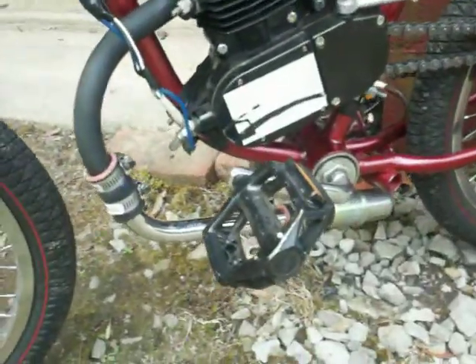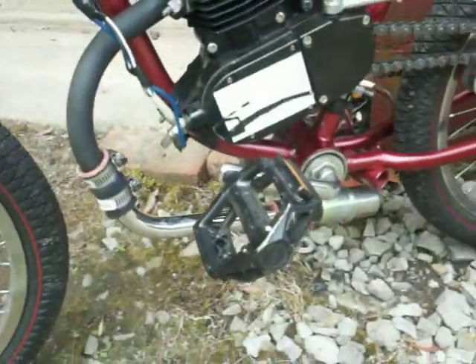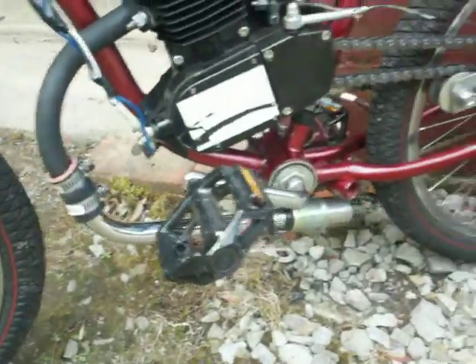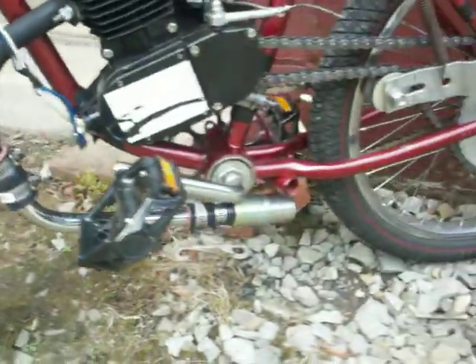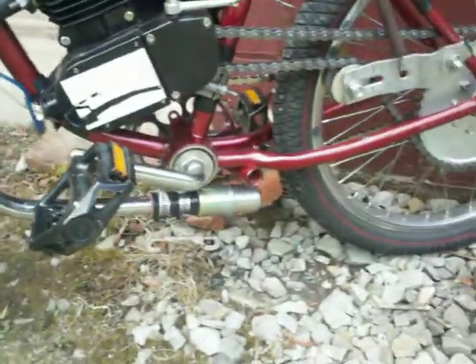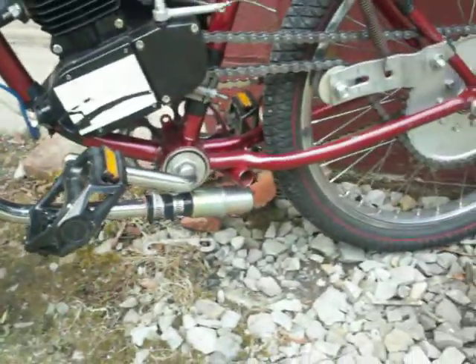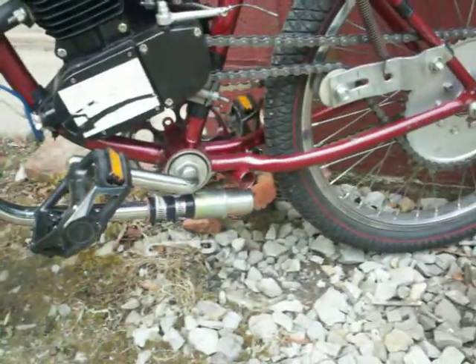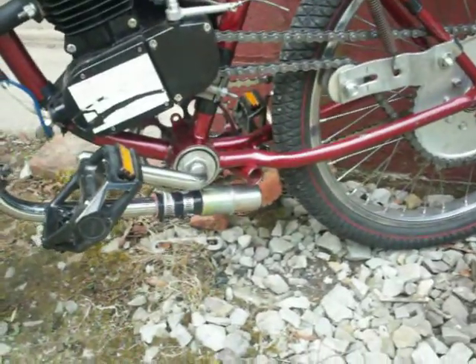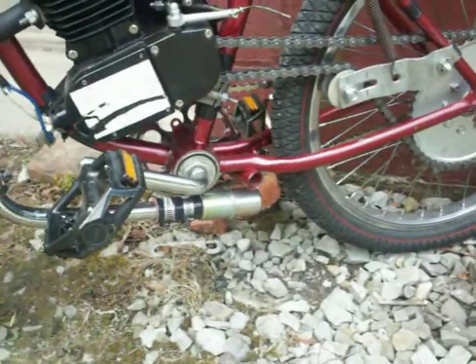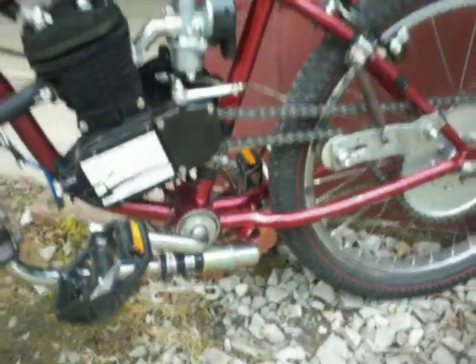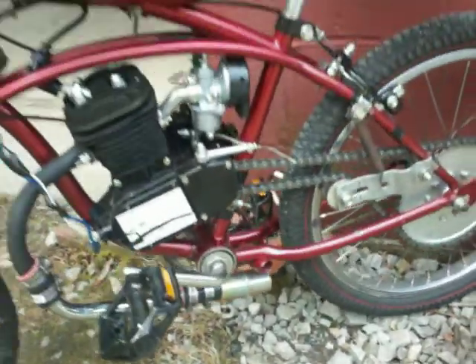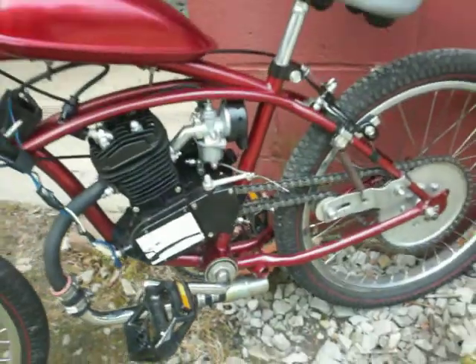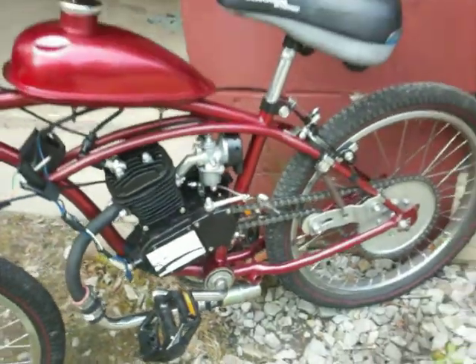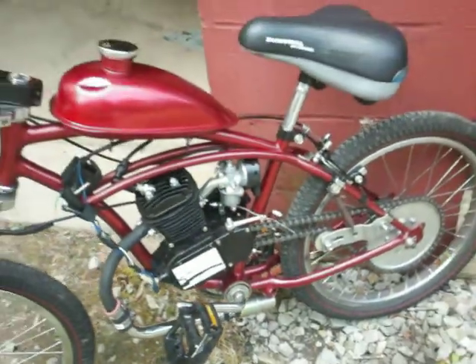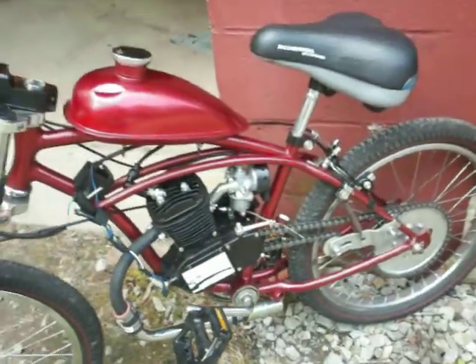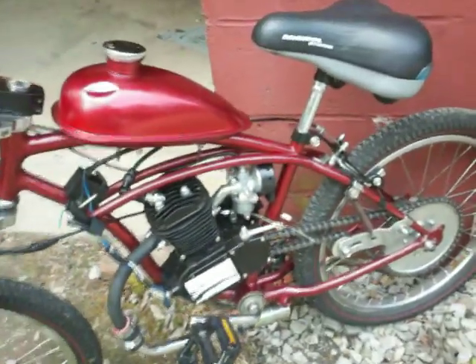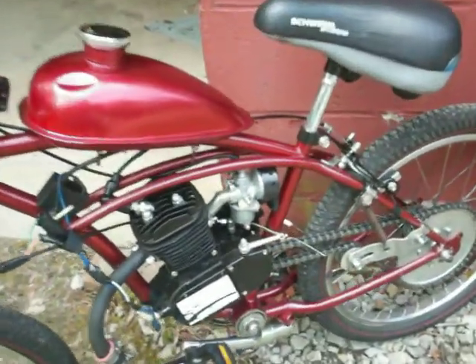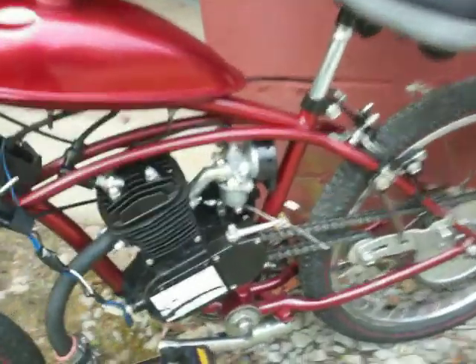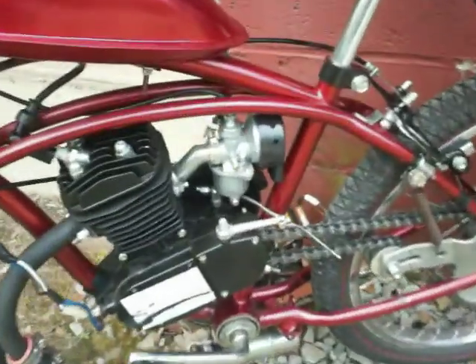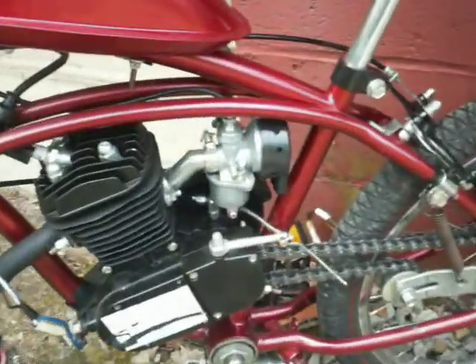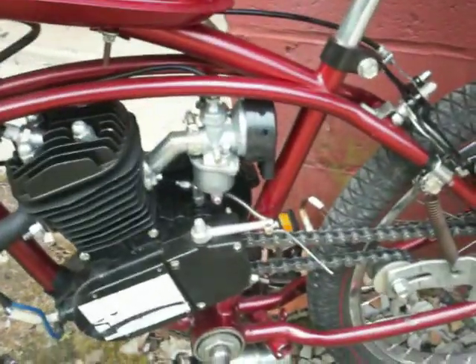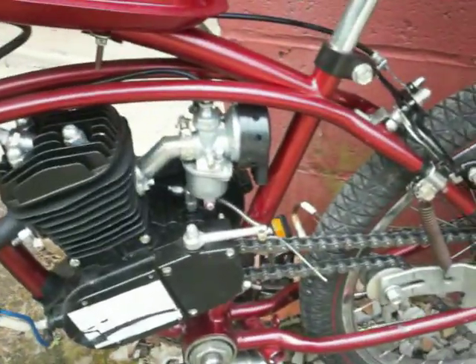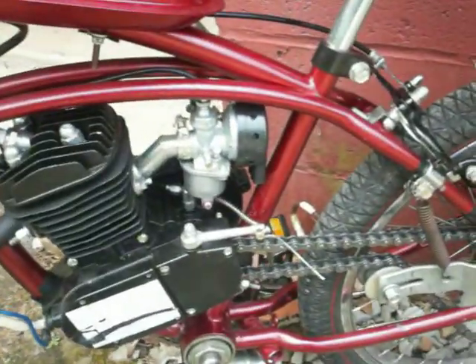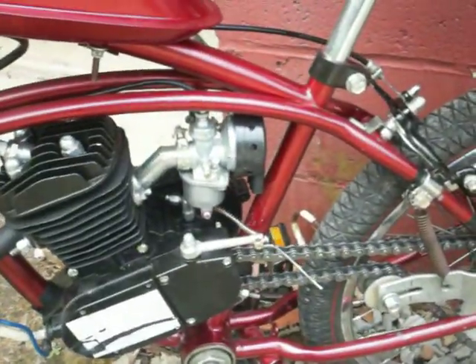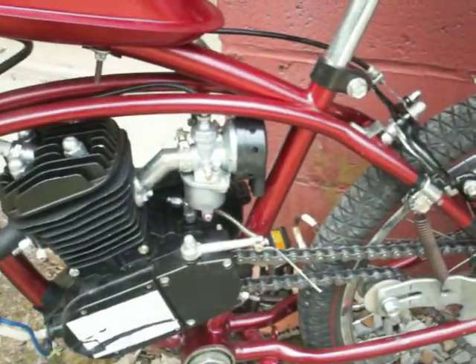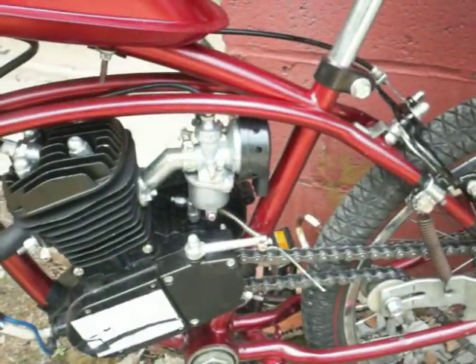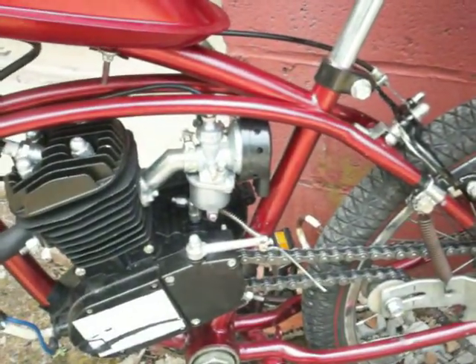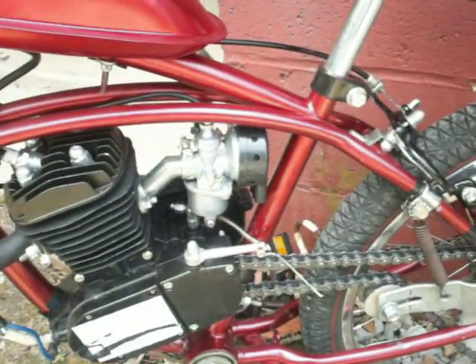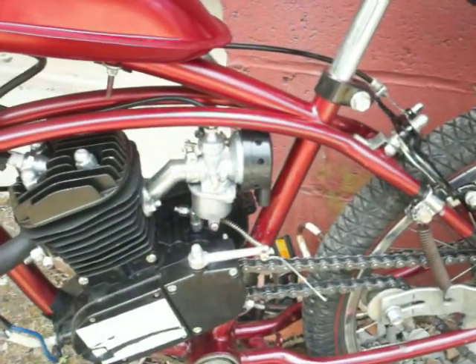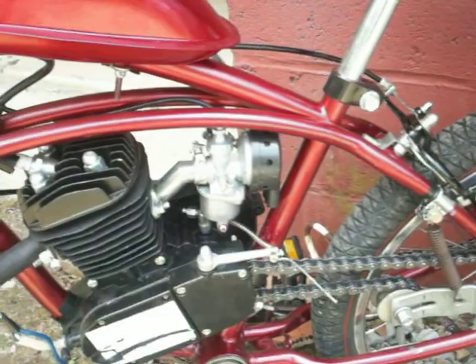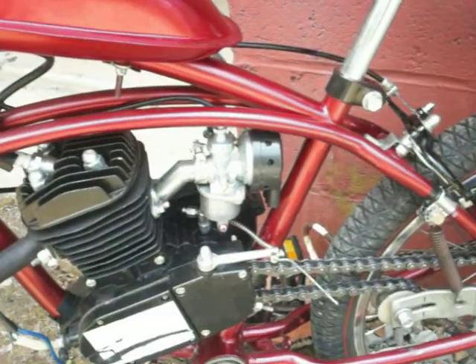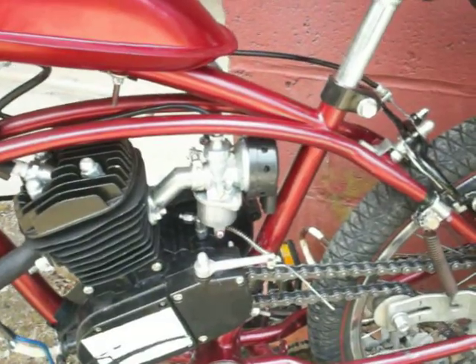Lawnmower muffler. That's a speed carb with a different air cleaner on it because that's the only thing that will fit.